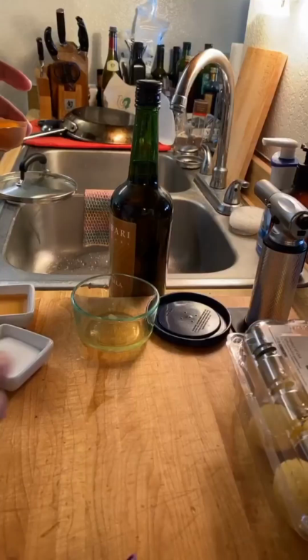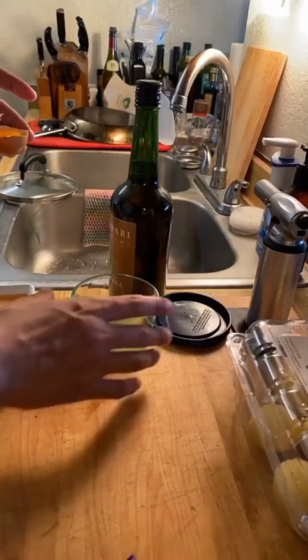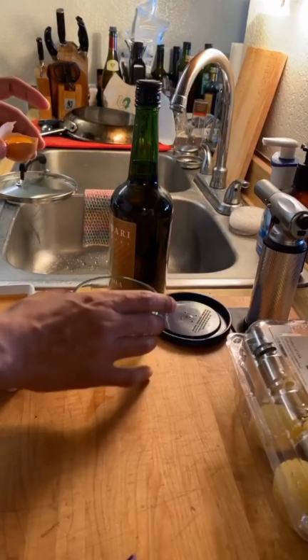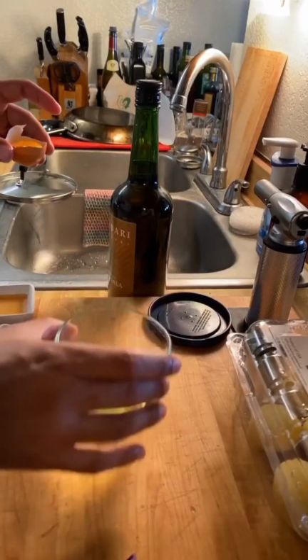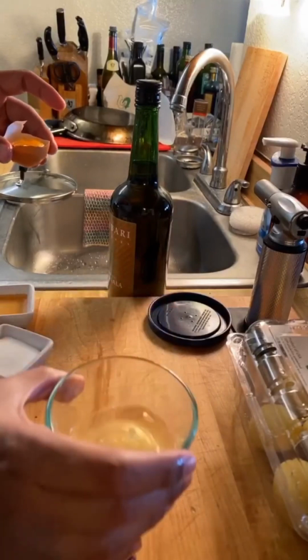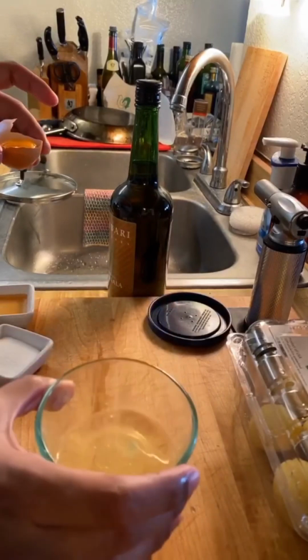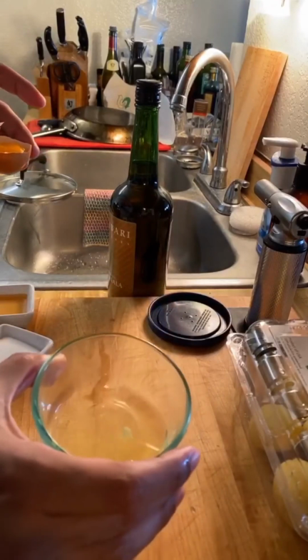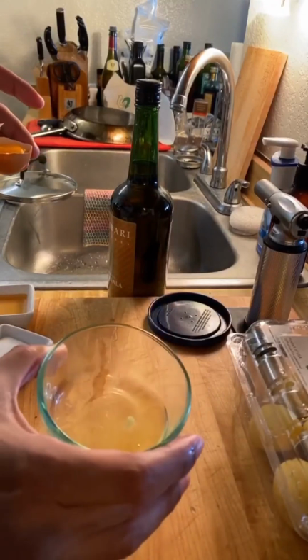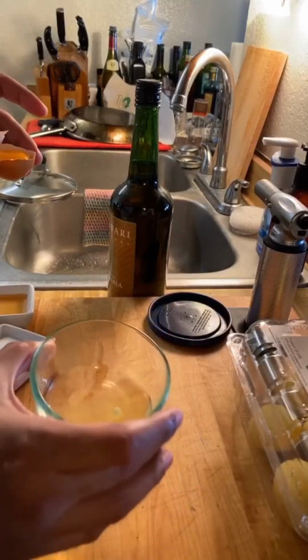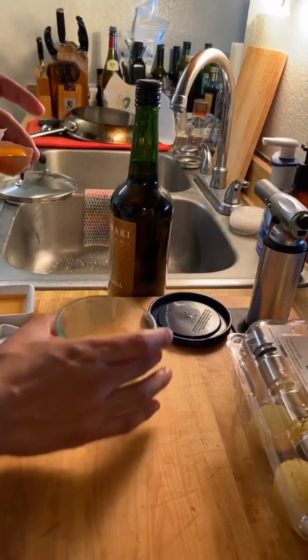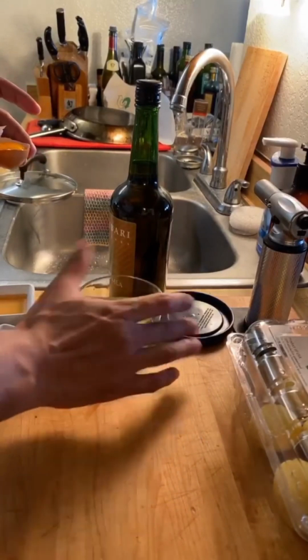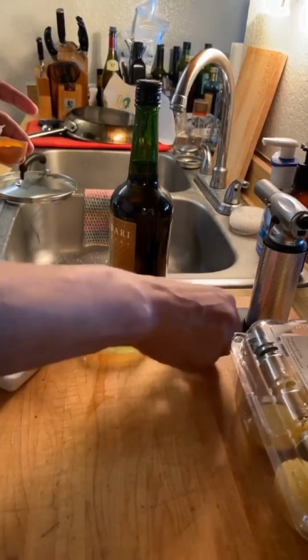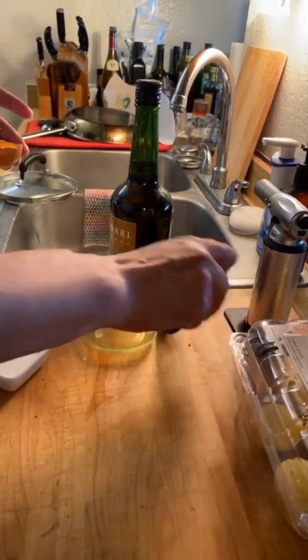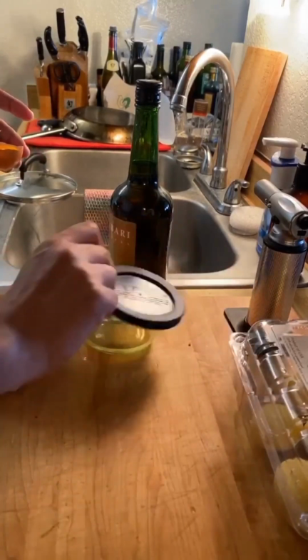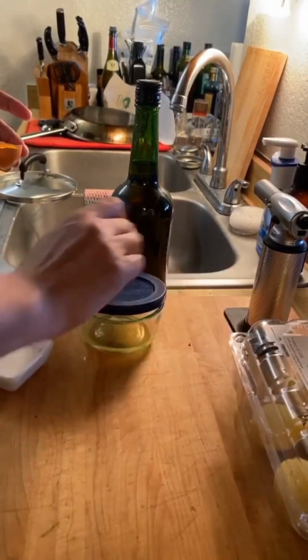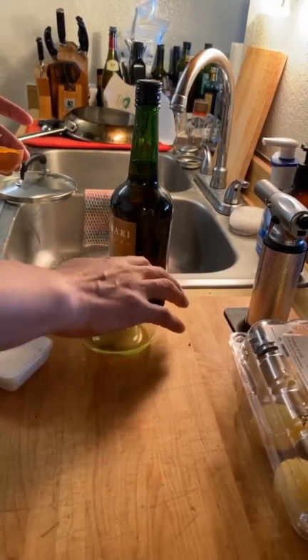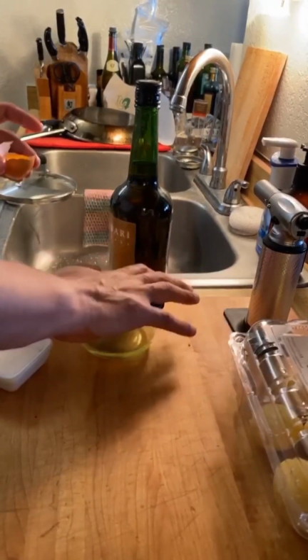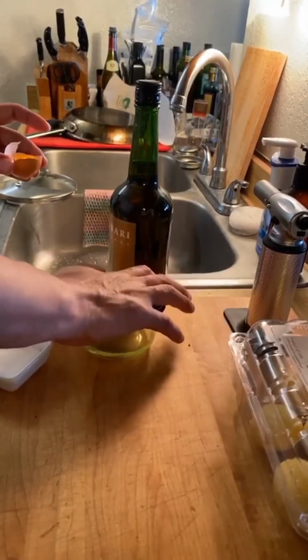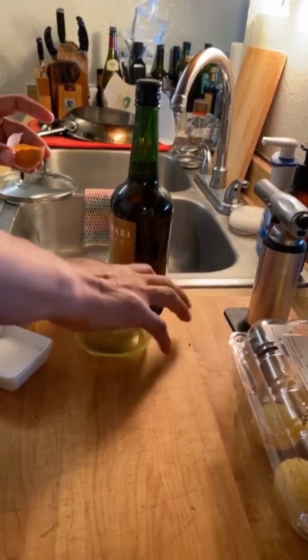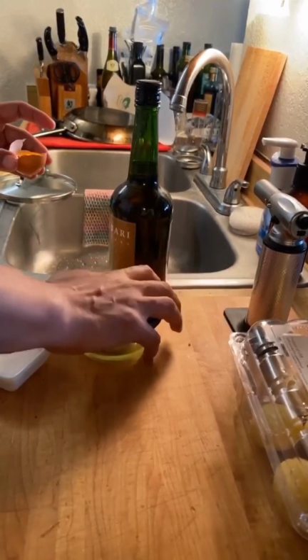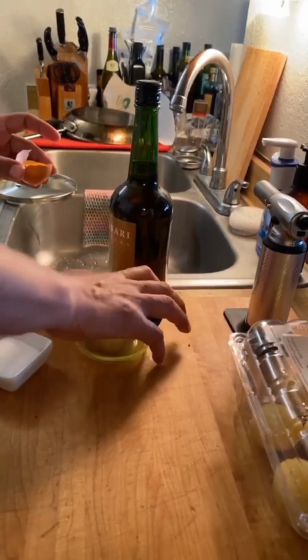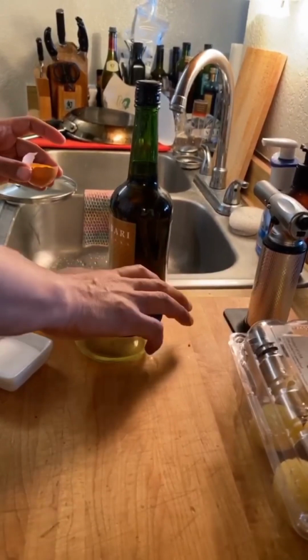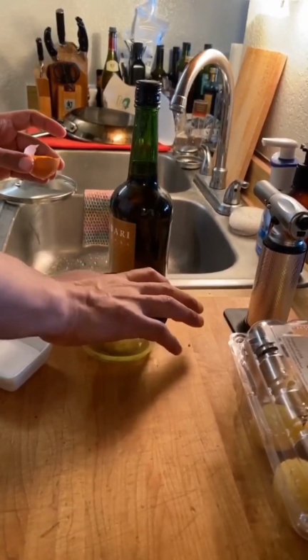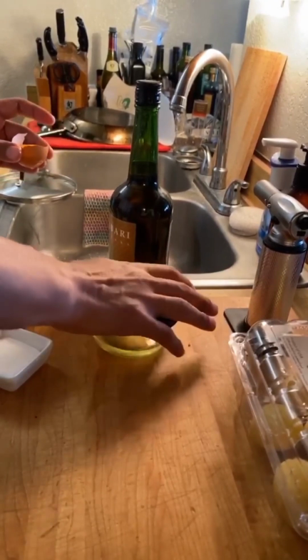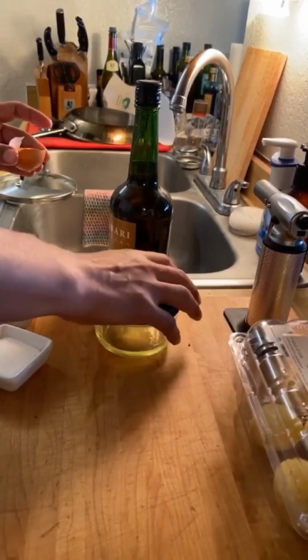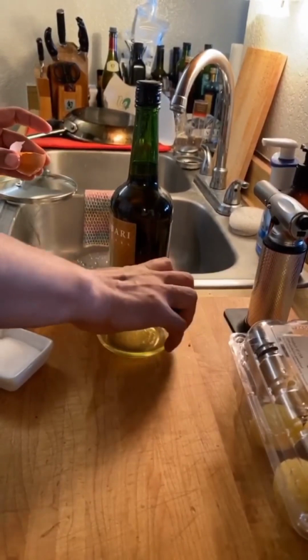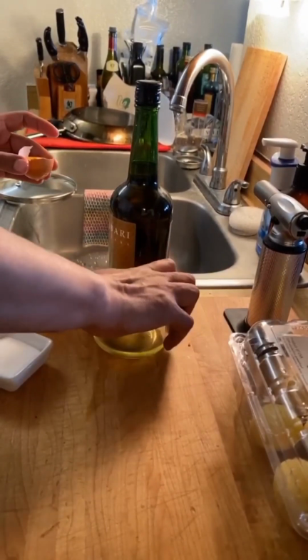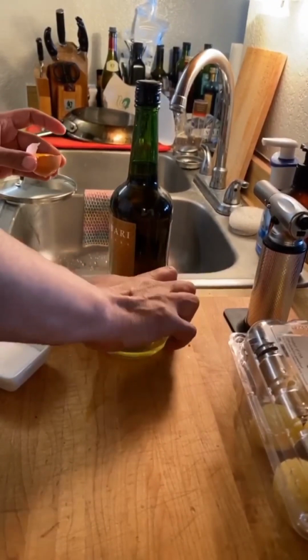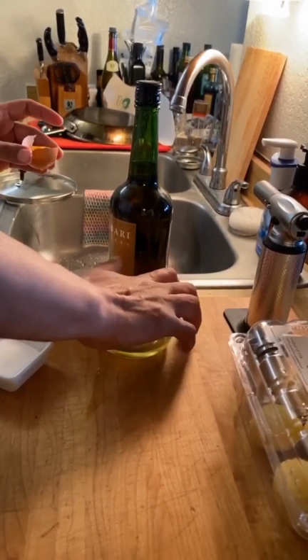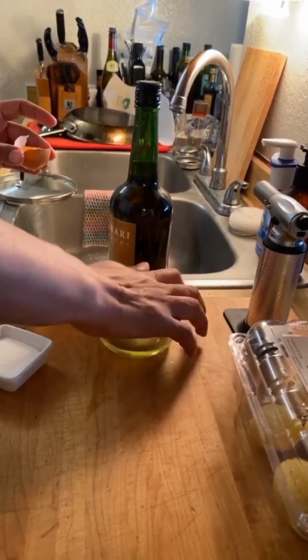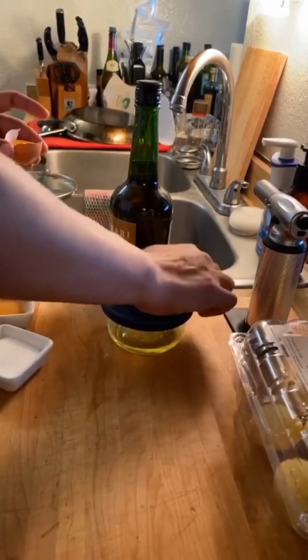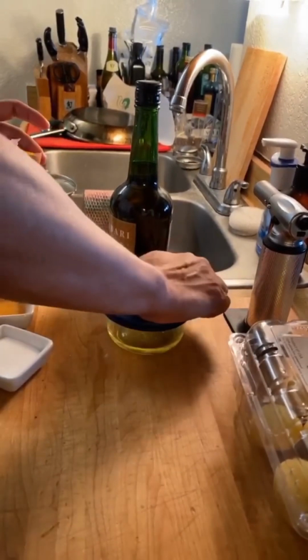I just finished separating my egg — you can see there's a white. I'm going to put that in the fridge and make something with it. Maybe I should make a pavlova, which is another dessert that uses an egg white.